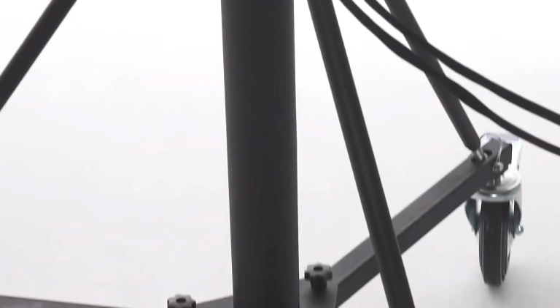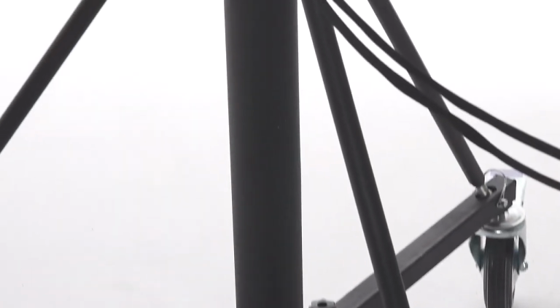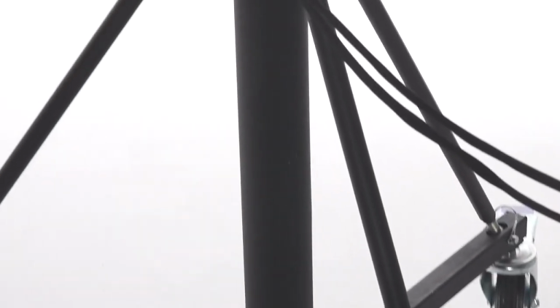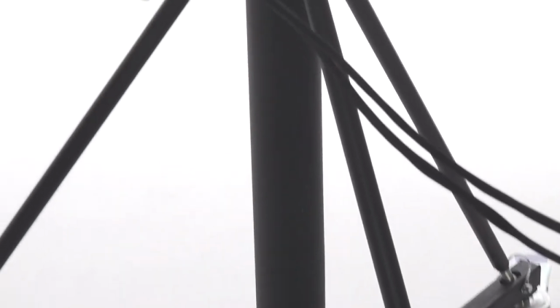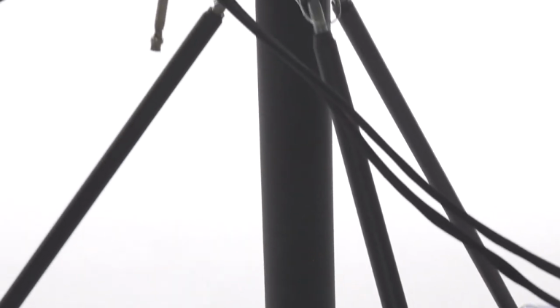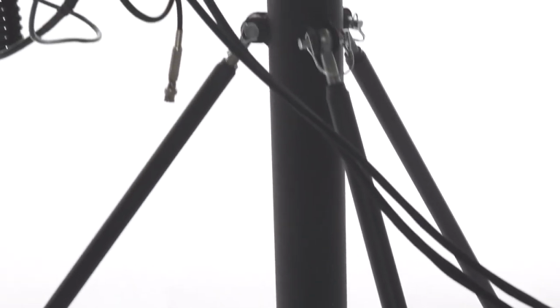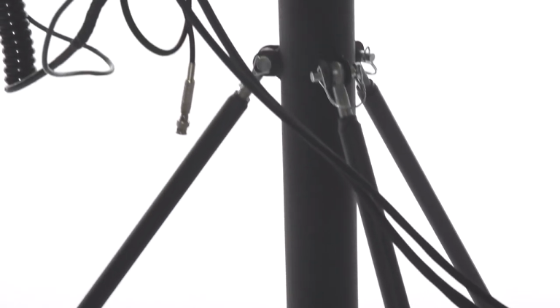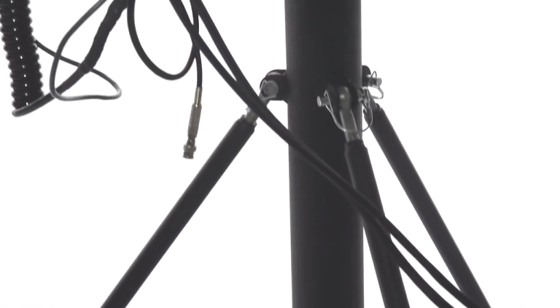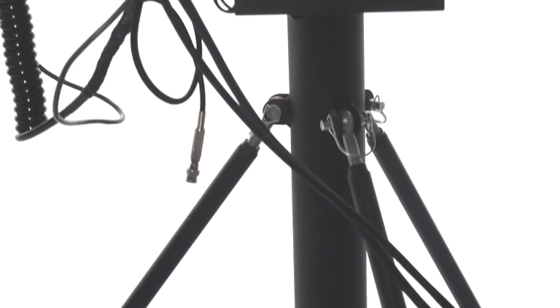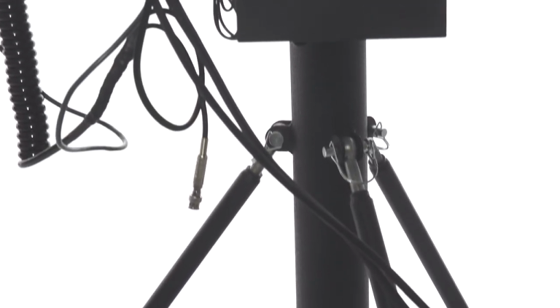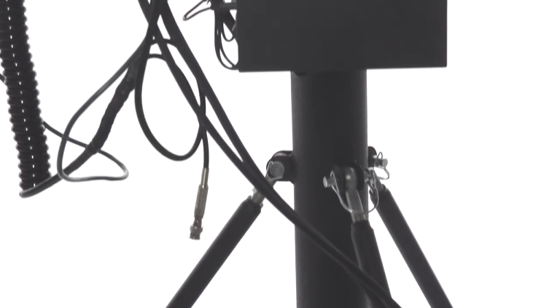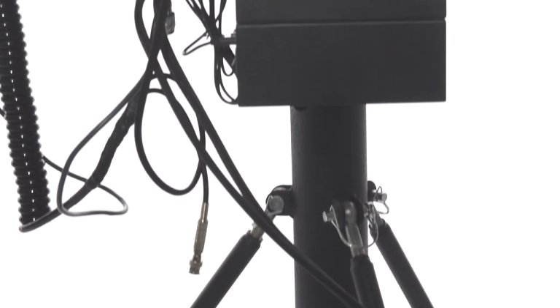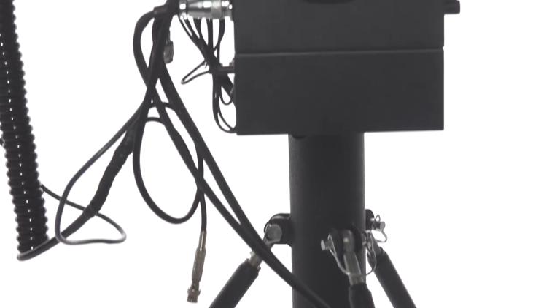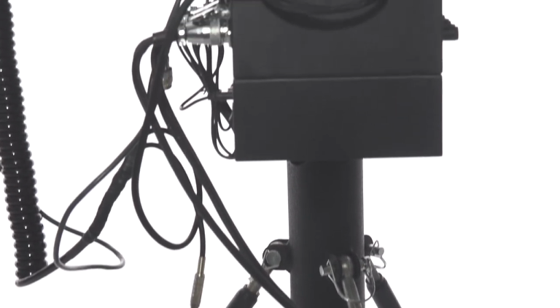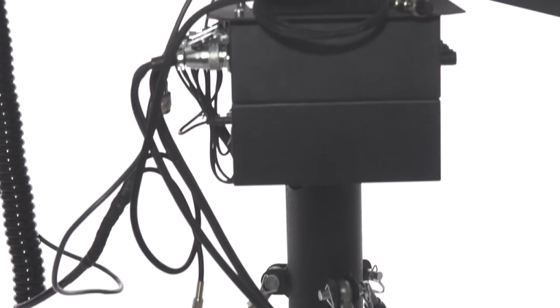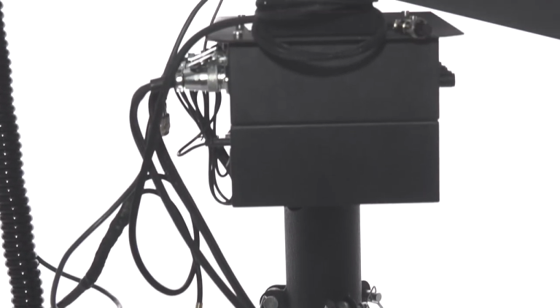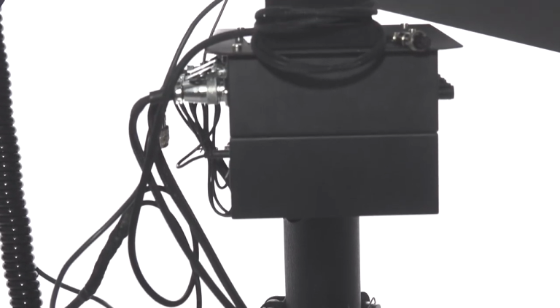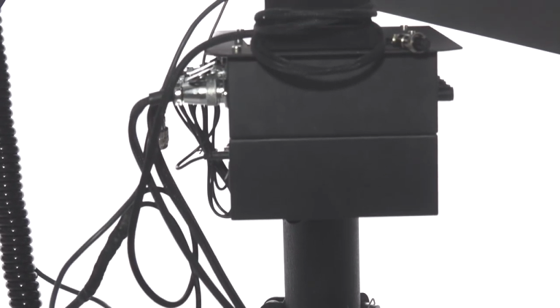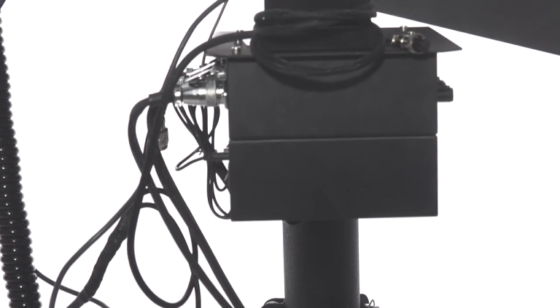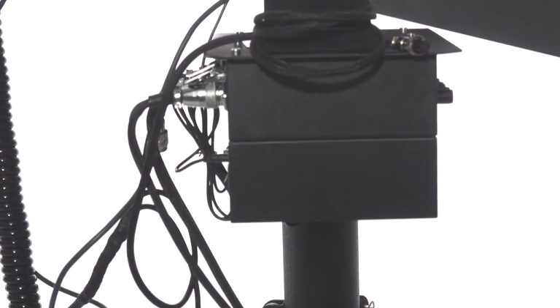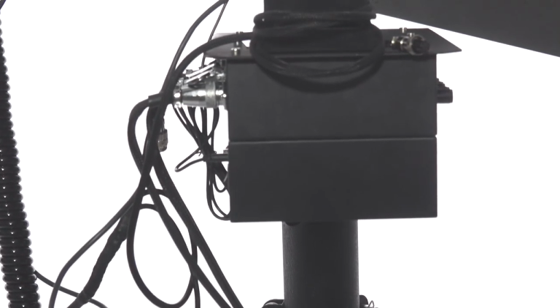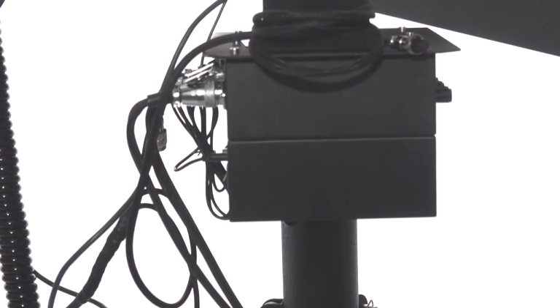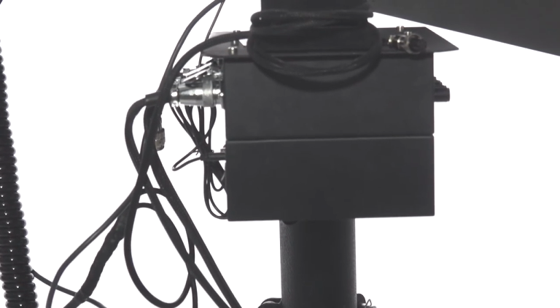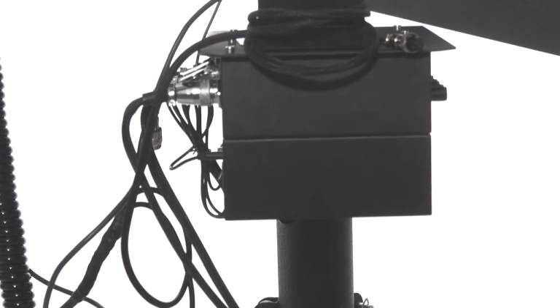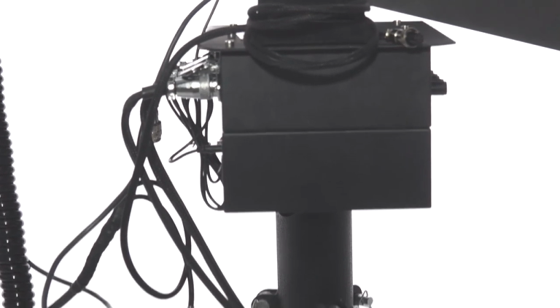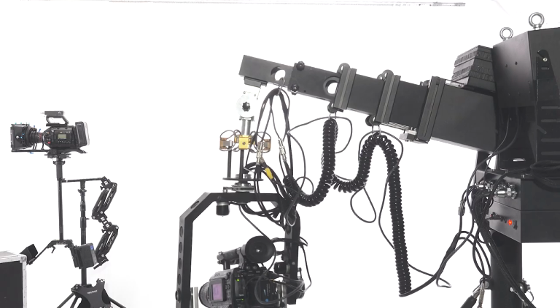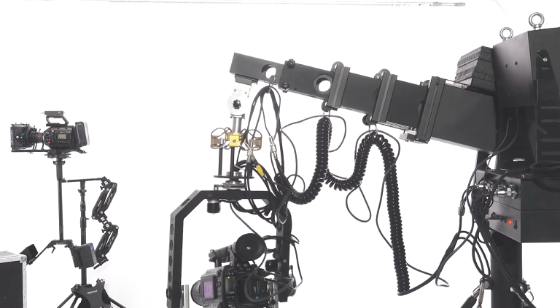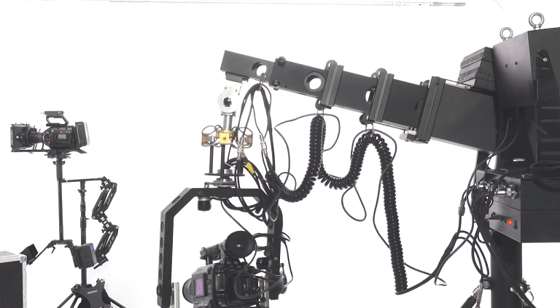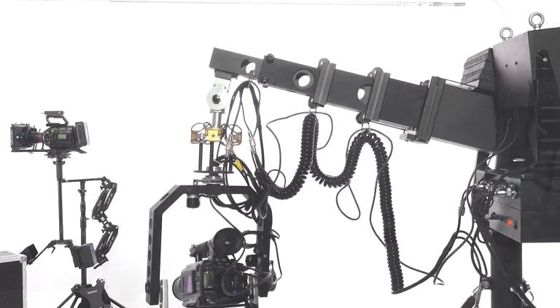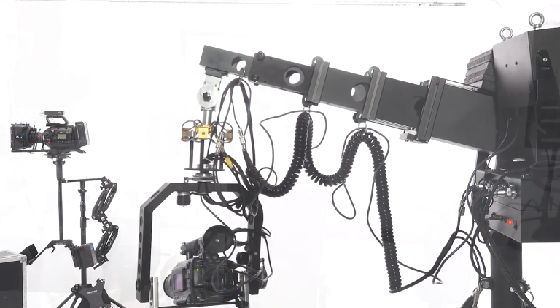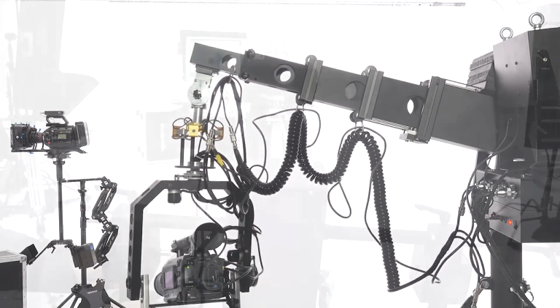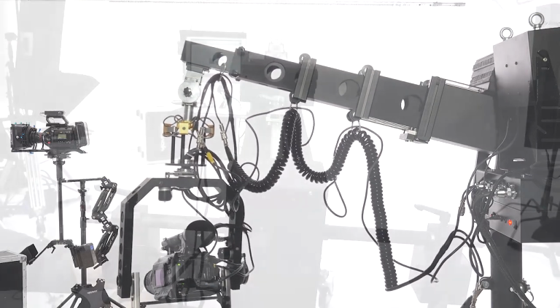As you can see, the tripod is just very basic and comes with a nice bearing swivel head on it. We'll see you next time. Bye.